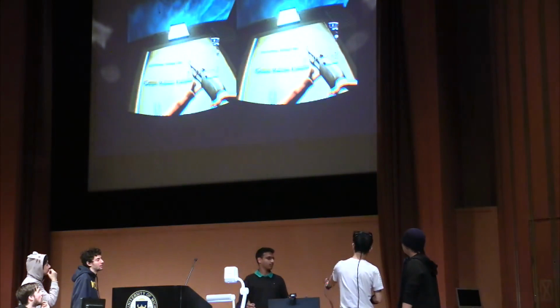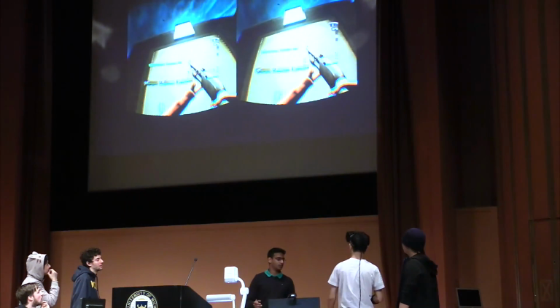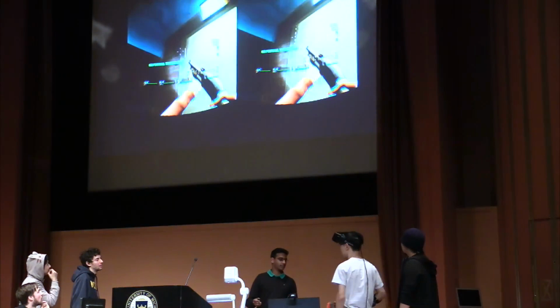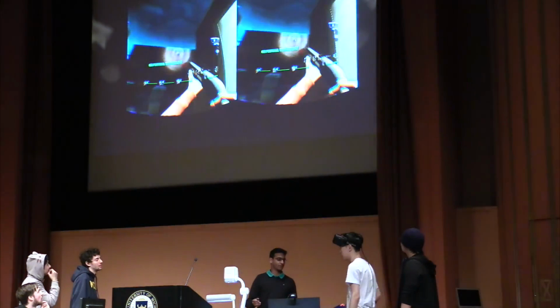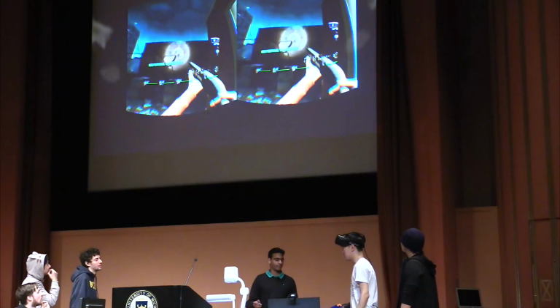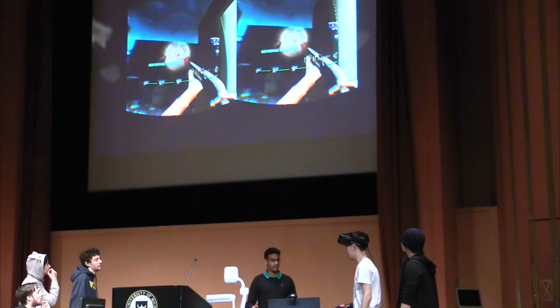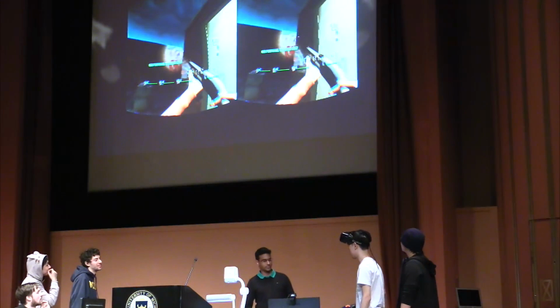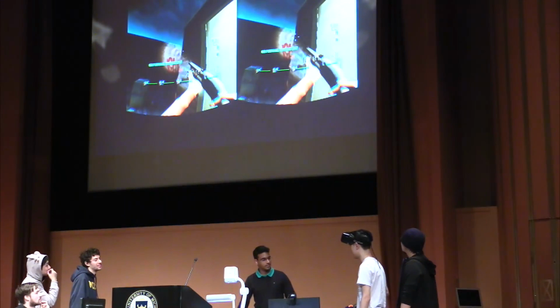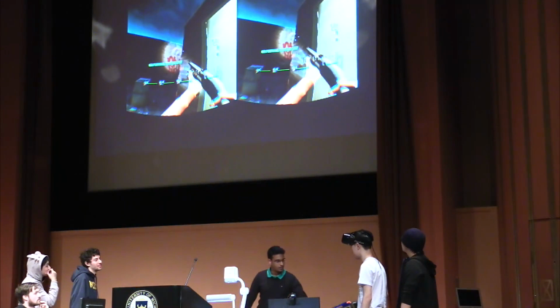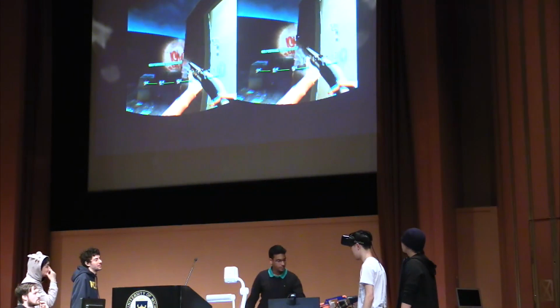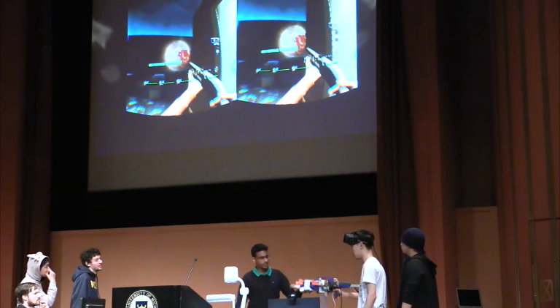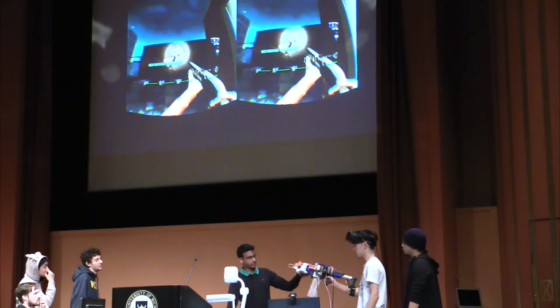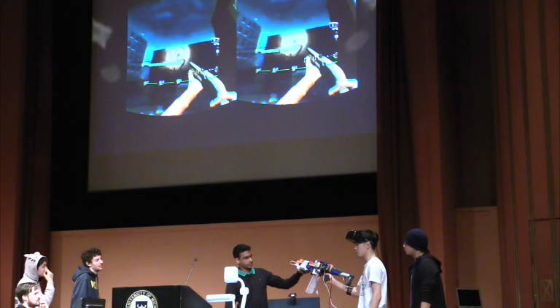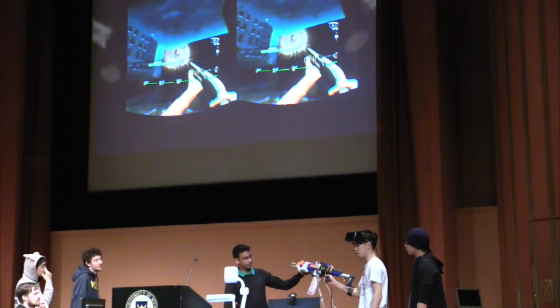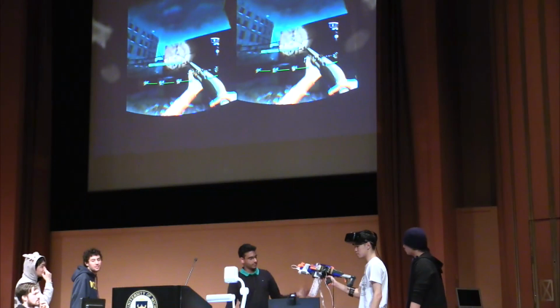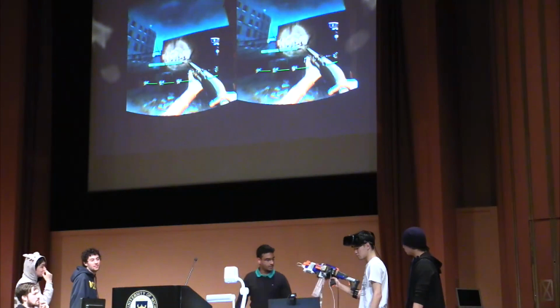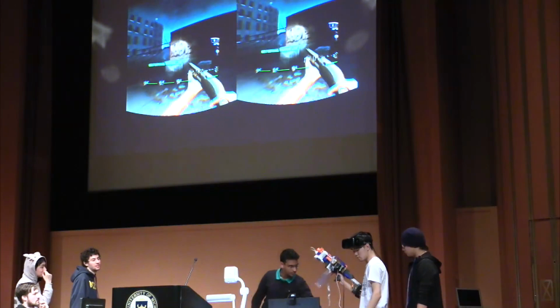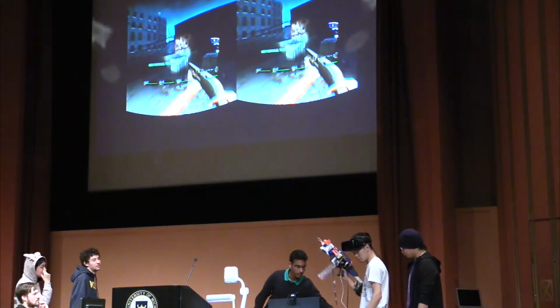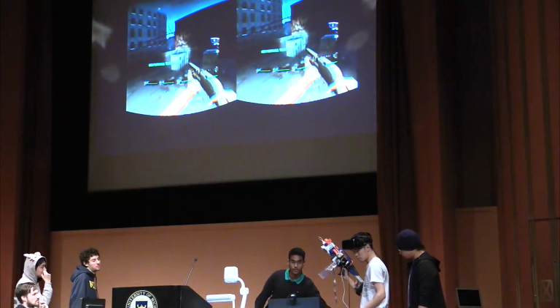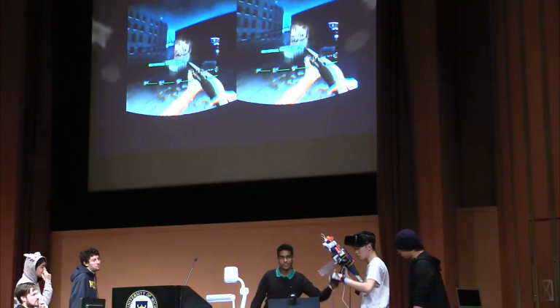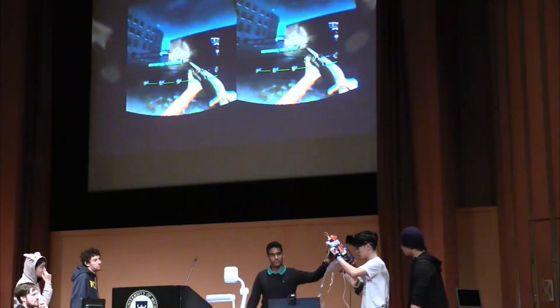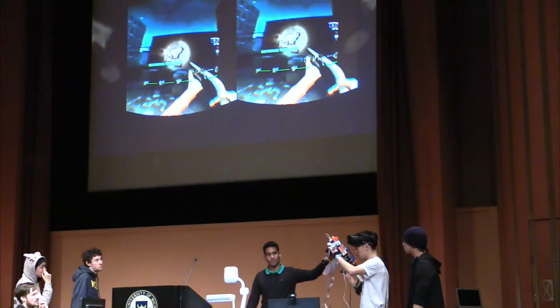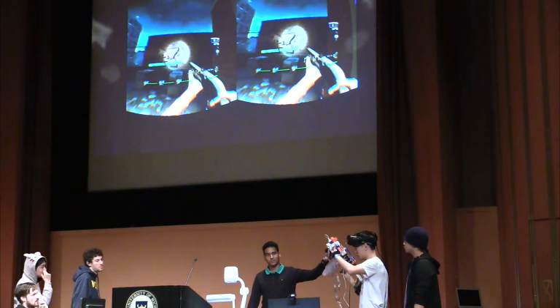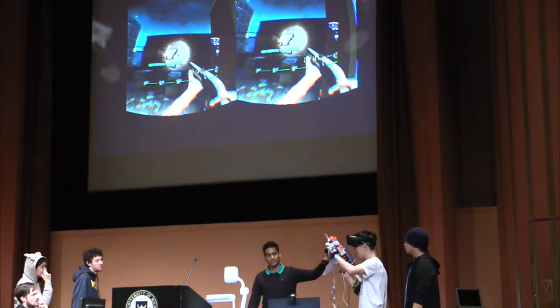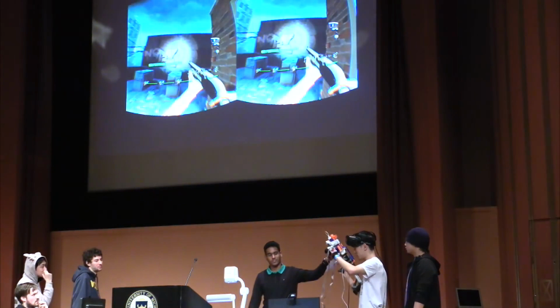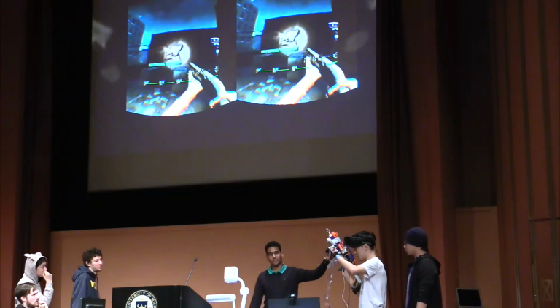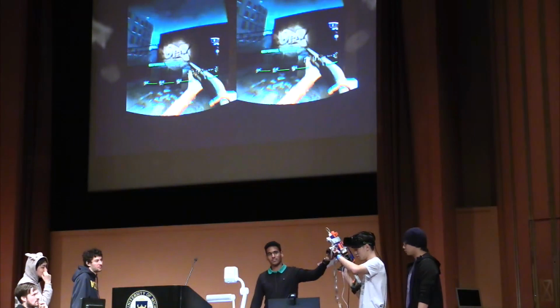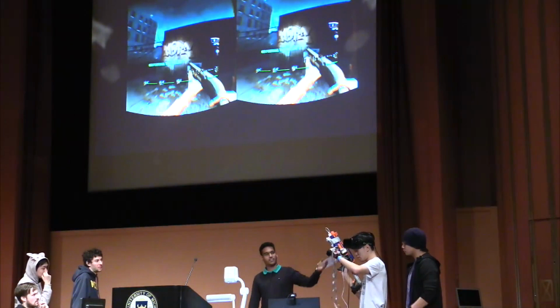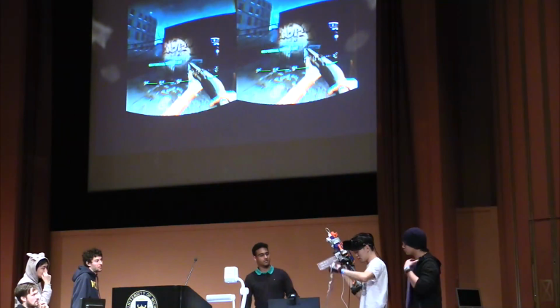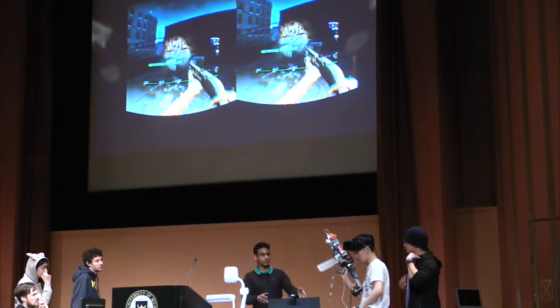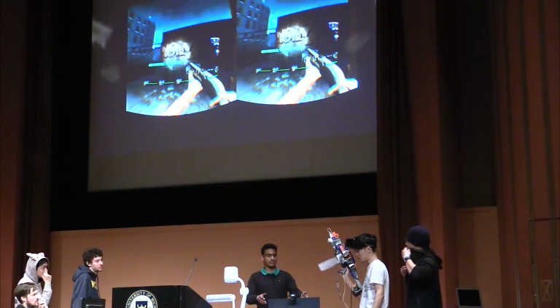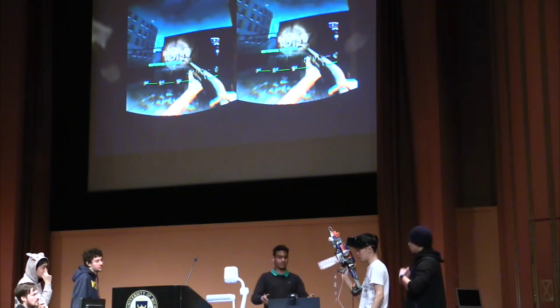Basically what we've got over here is a Raspberry Pi connected to this gun. It's connected to an Arduino over here, all piped into the game, which is on his computer.